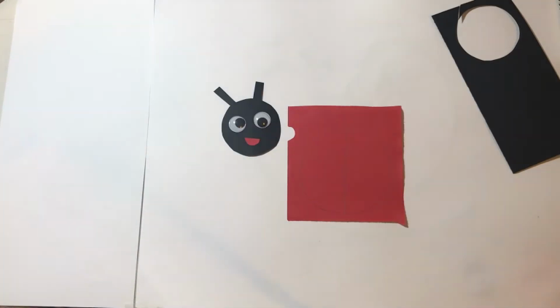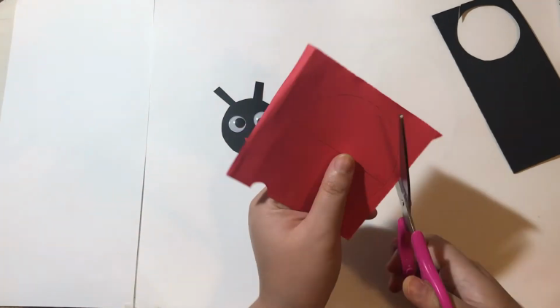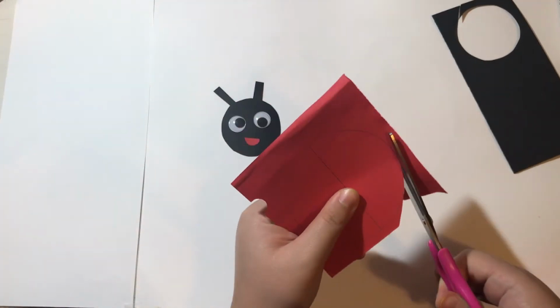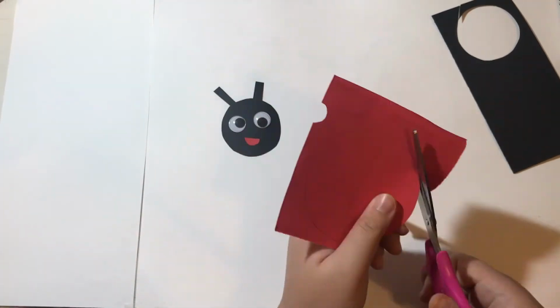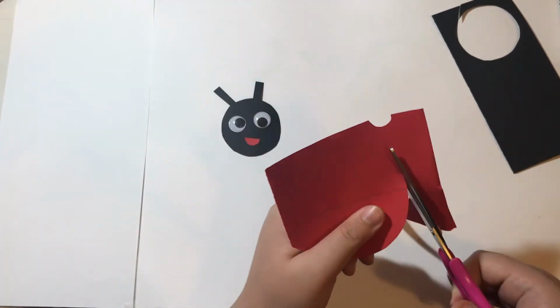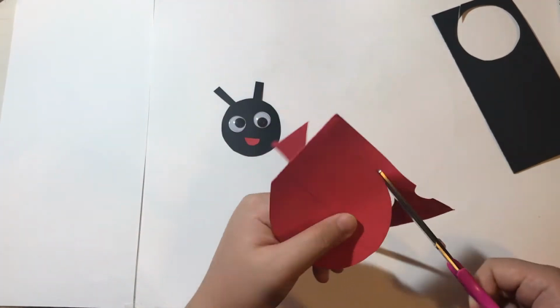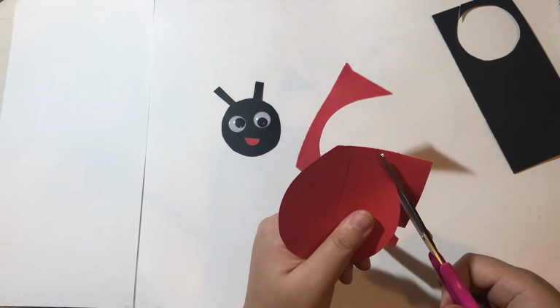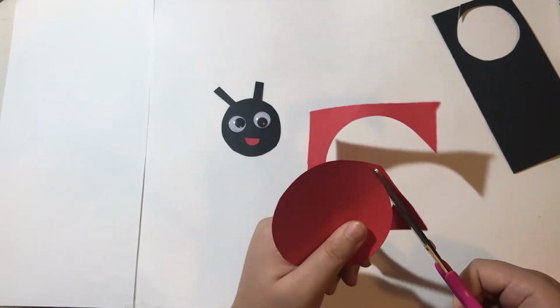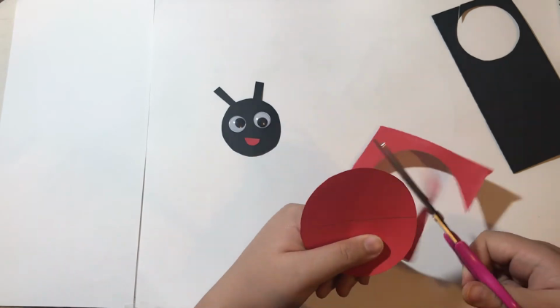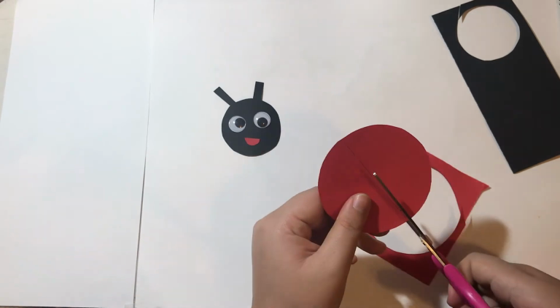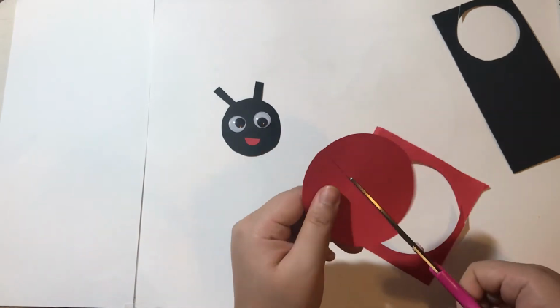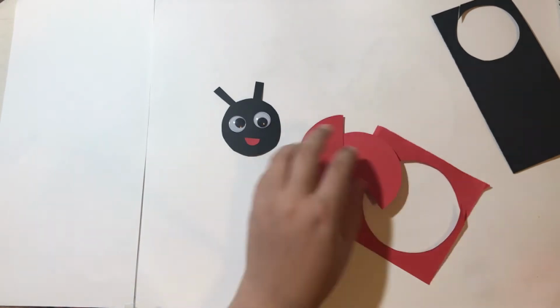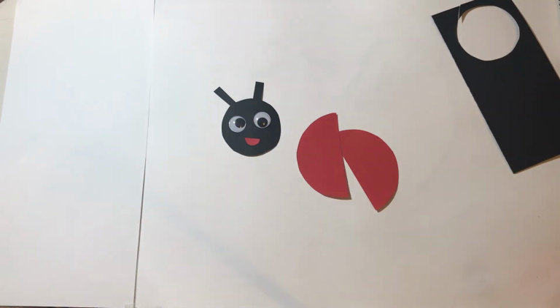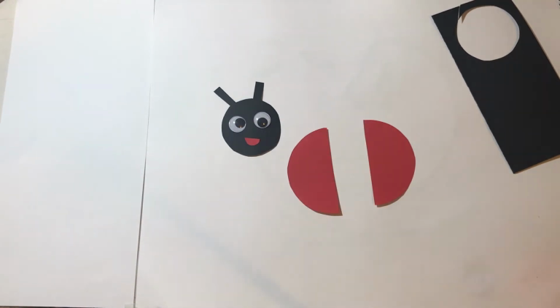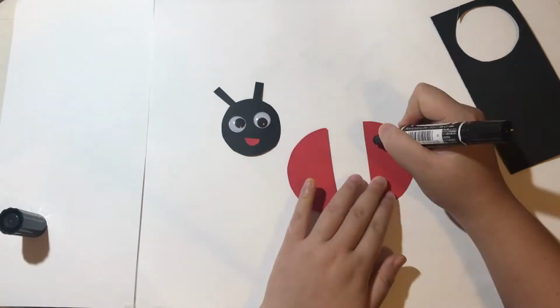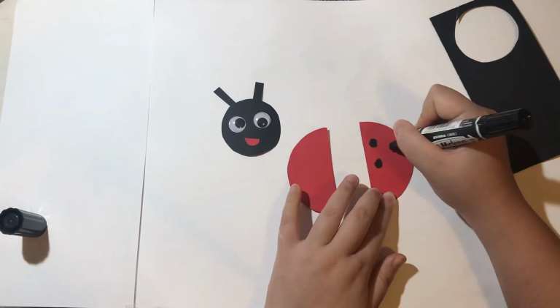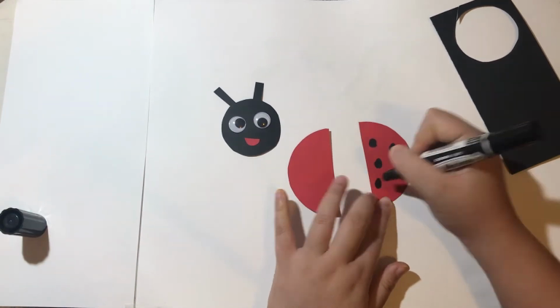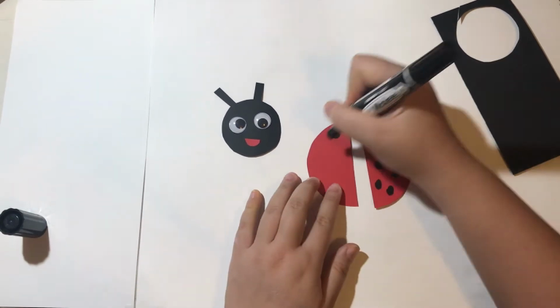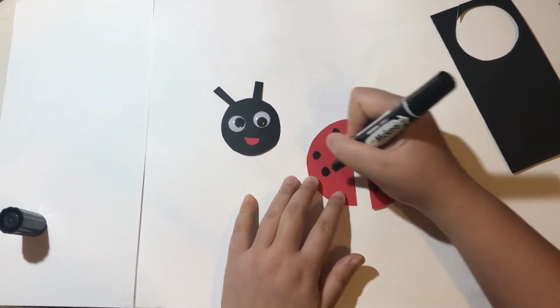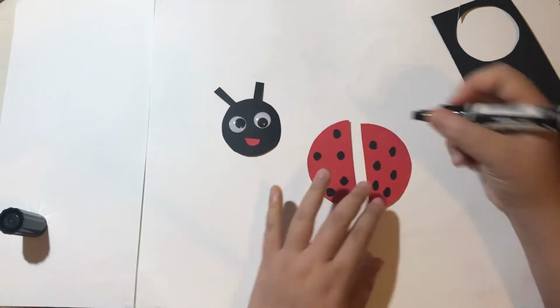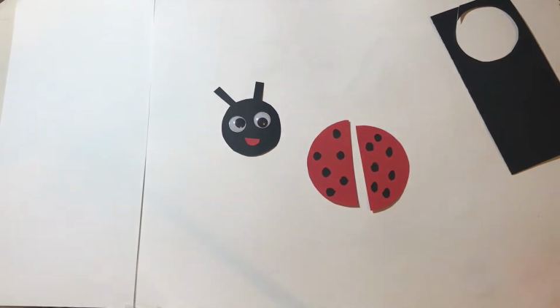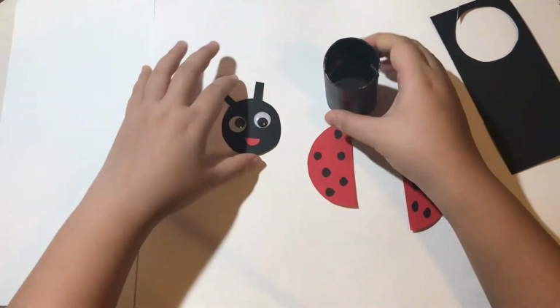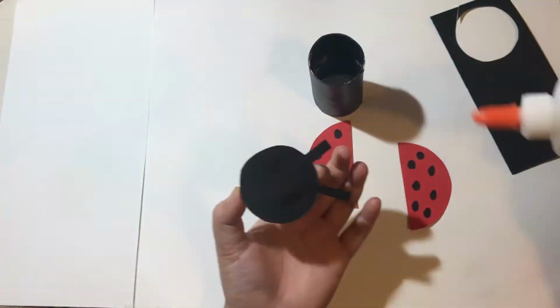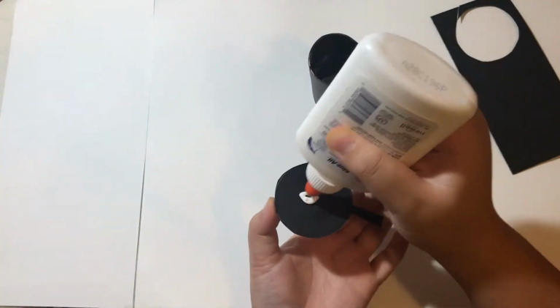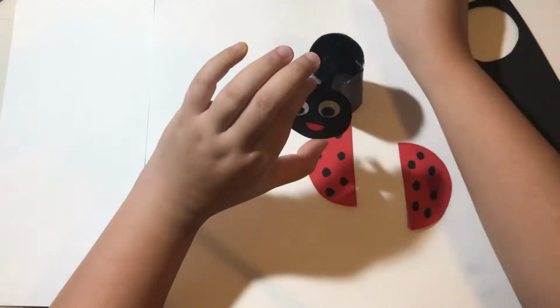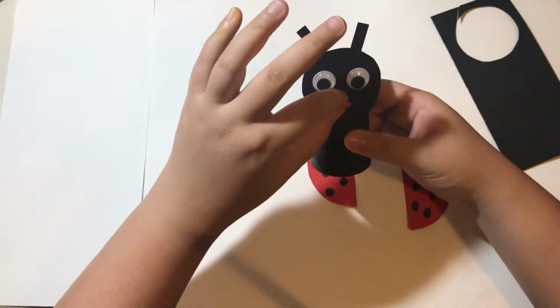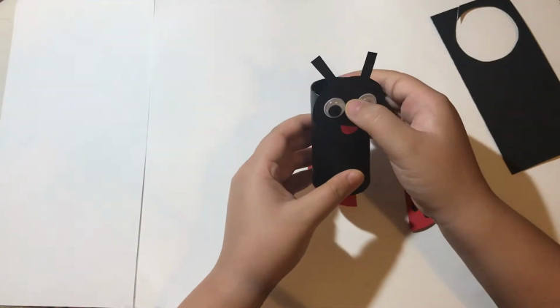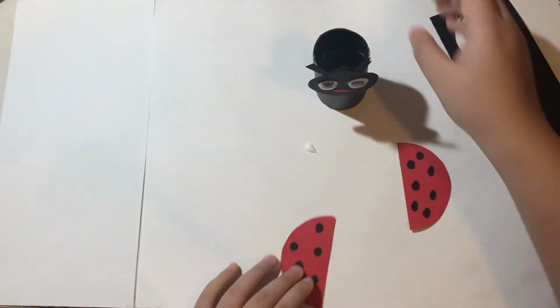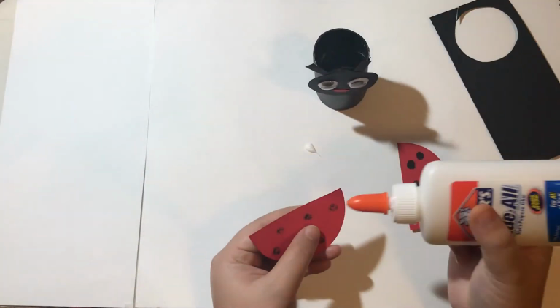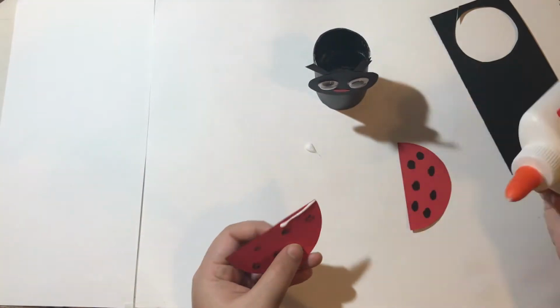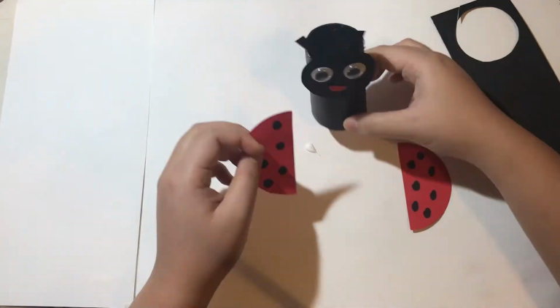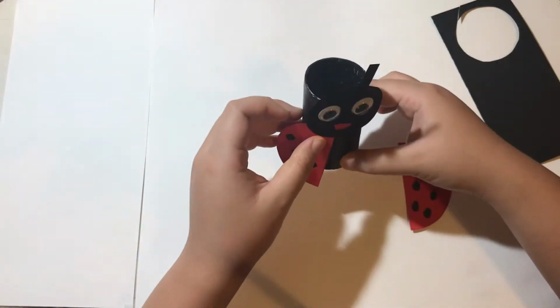Cut out a red circle and cut it in half. Then use a black marker to draw on the spots. Finally, stick the head and the wings onto the toilet paper tube.